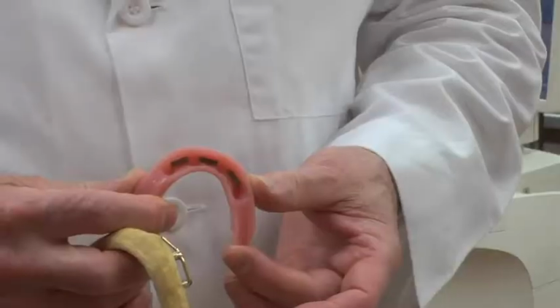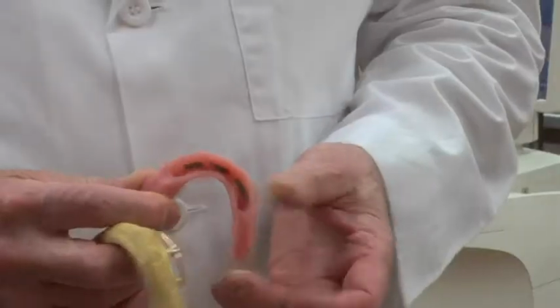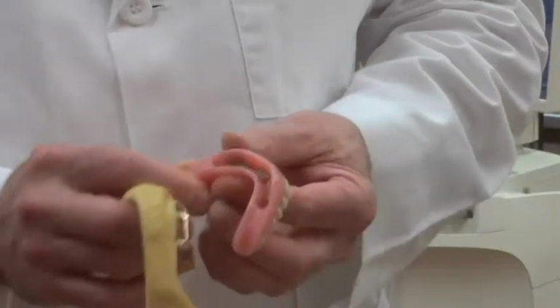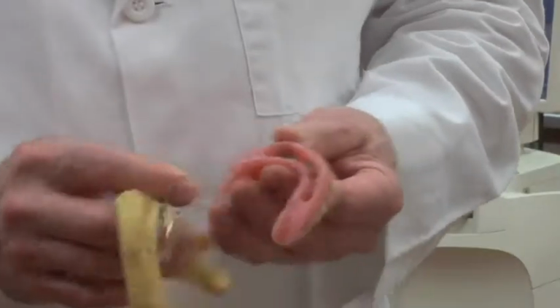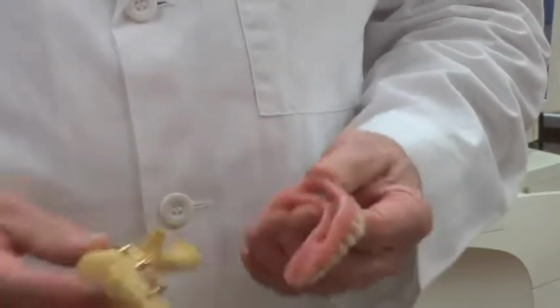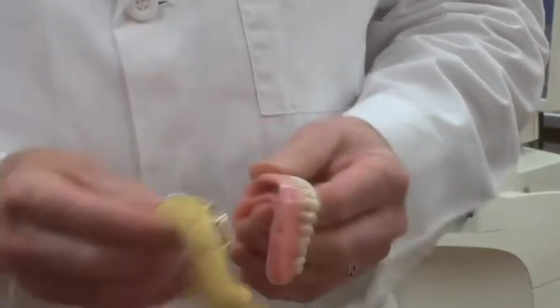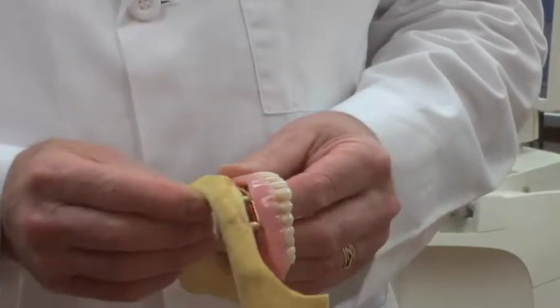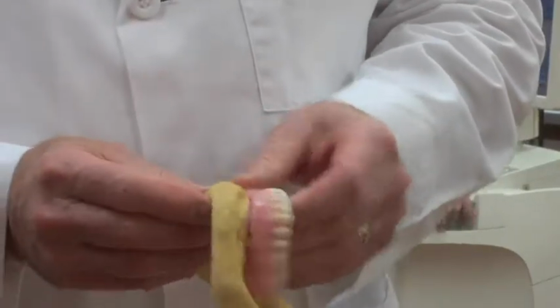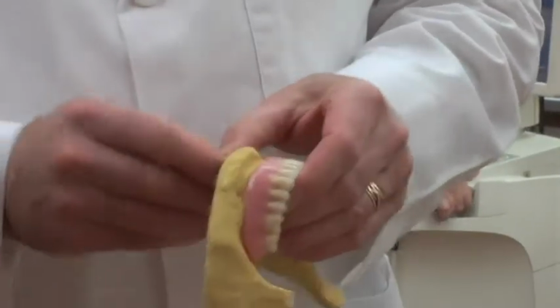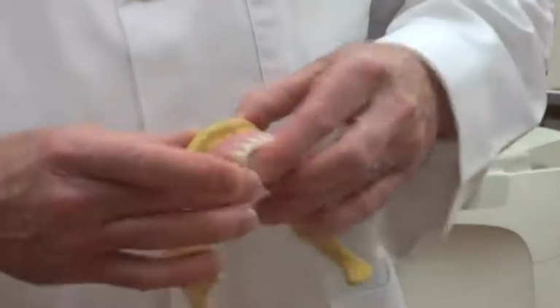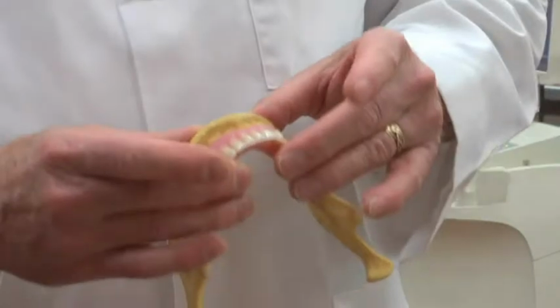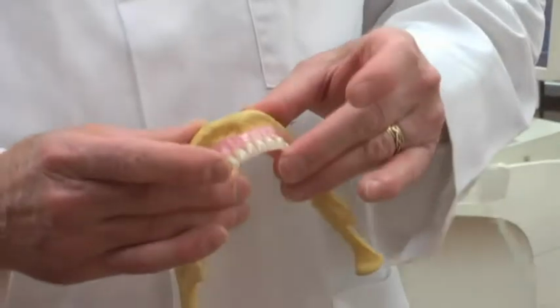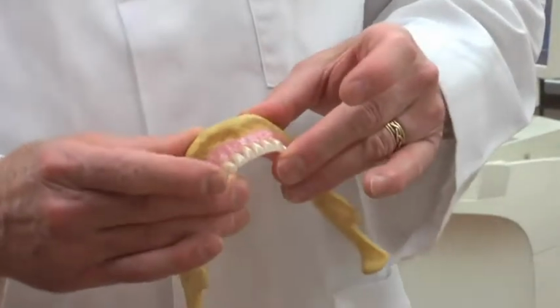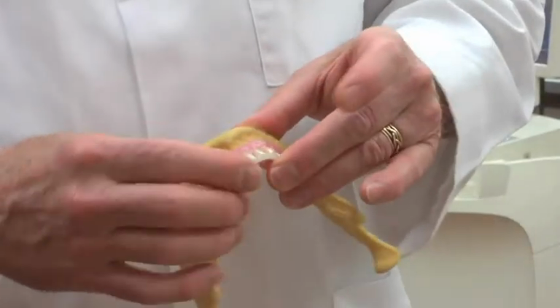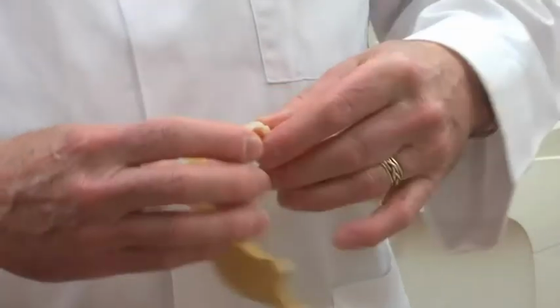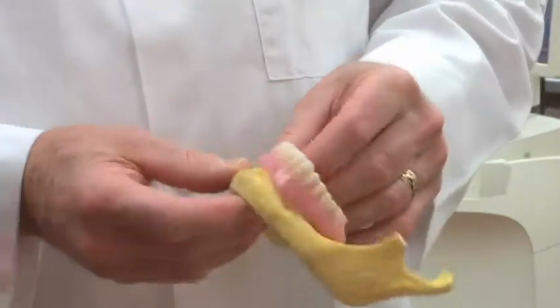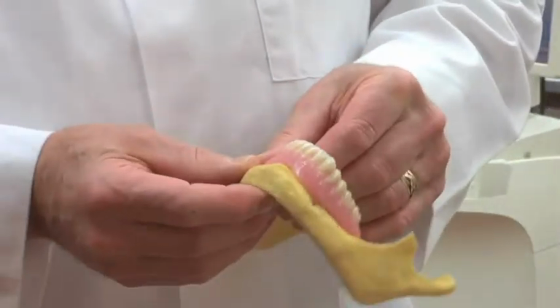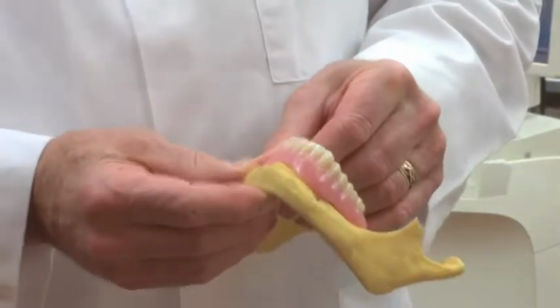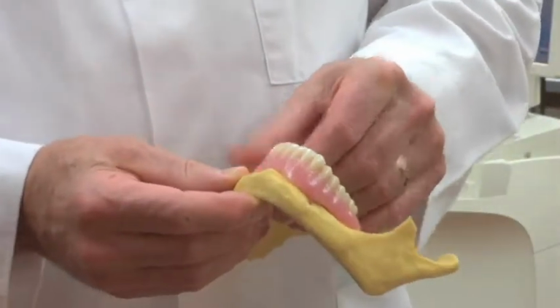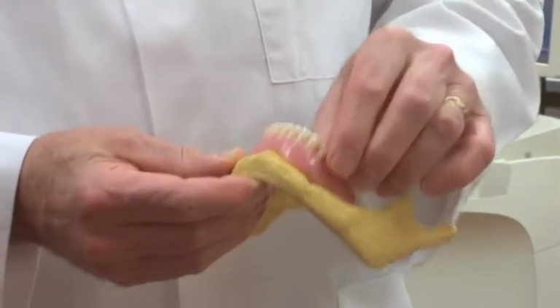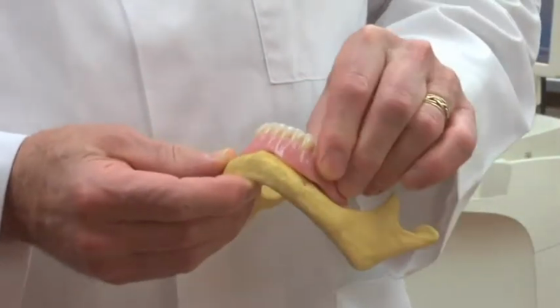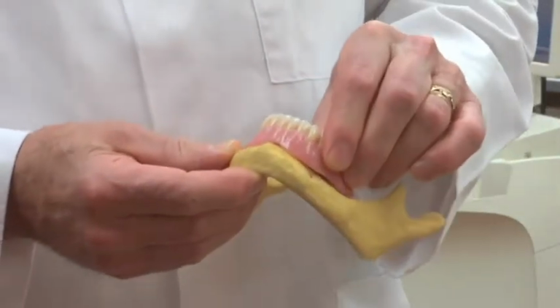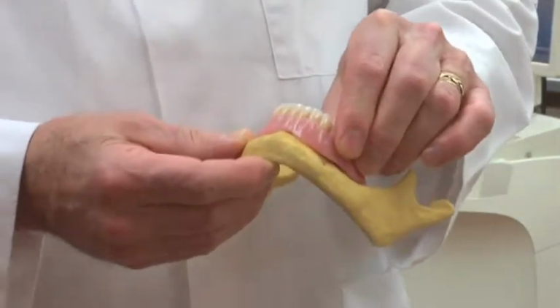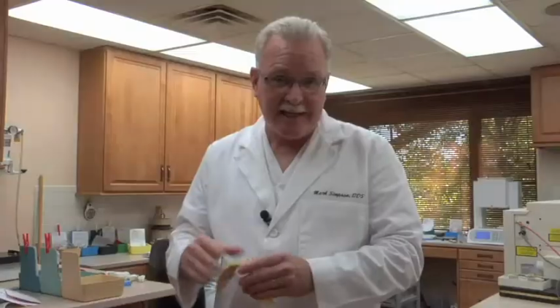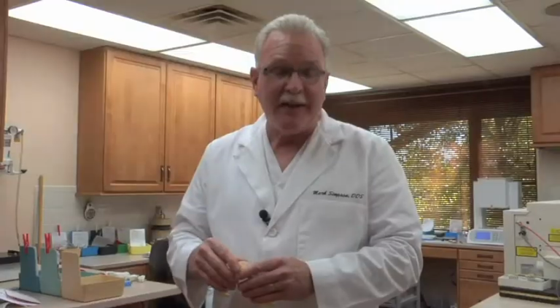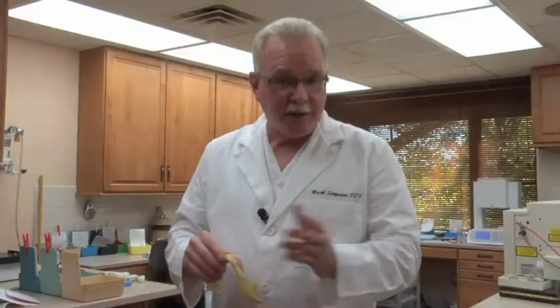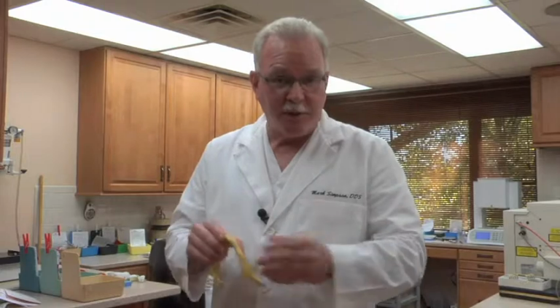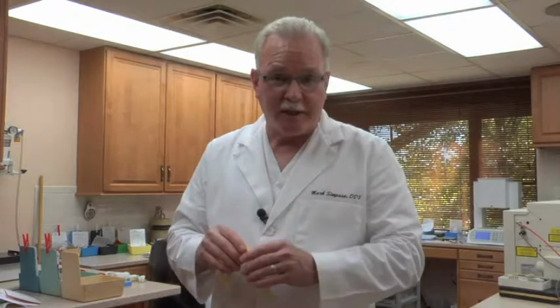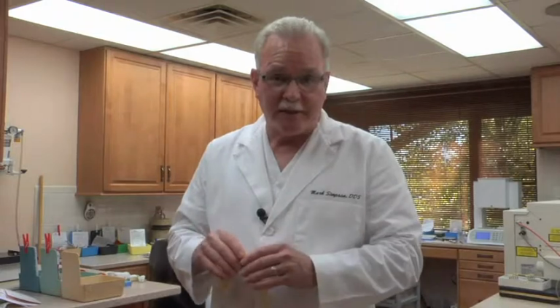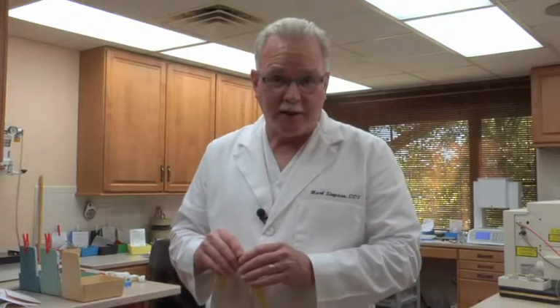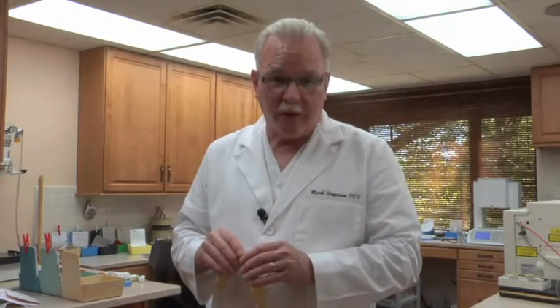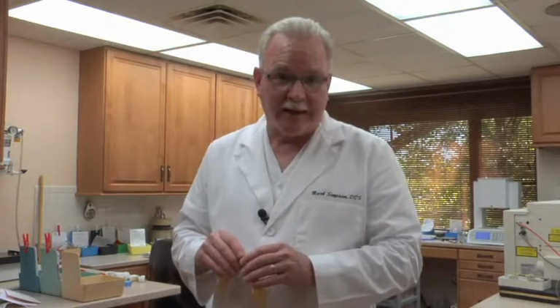We do this process all in one day. So you come in in the morning with no implants, you go home that night with implants and teeth, and you're chewing dinner at the dinner table that night.